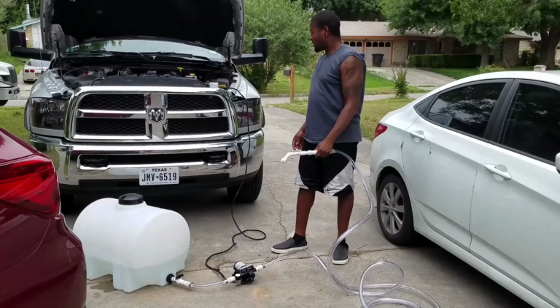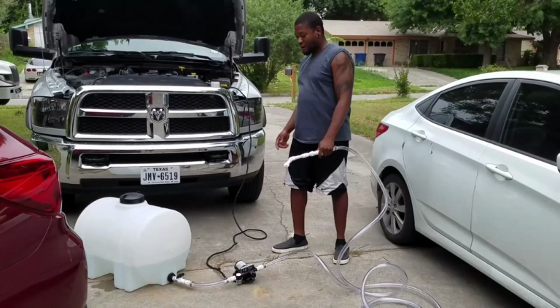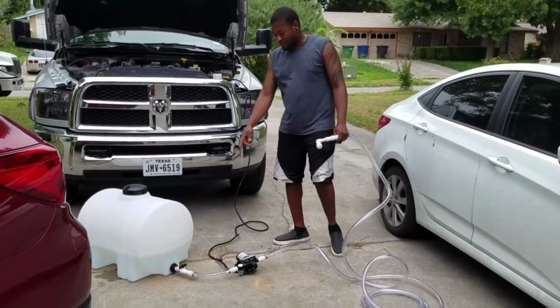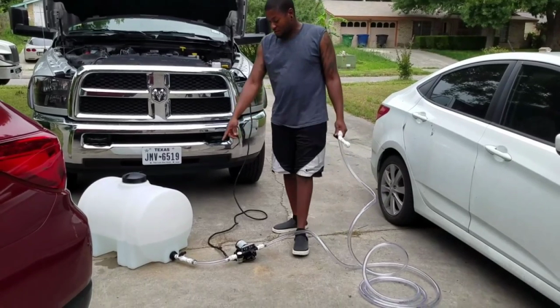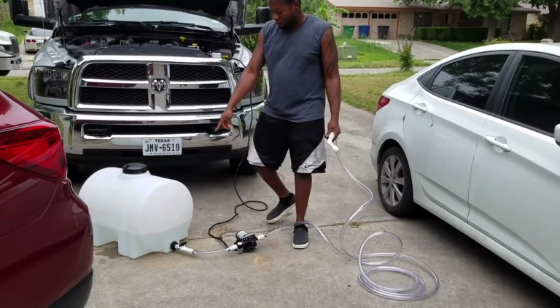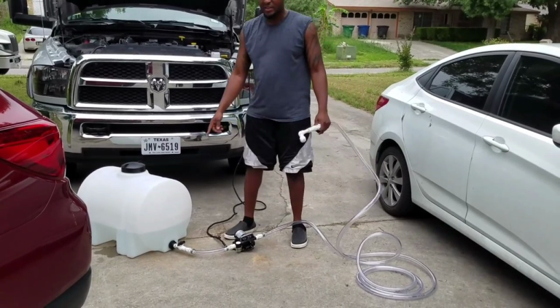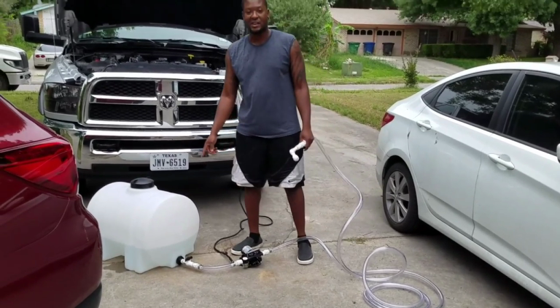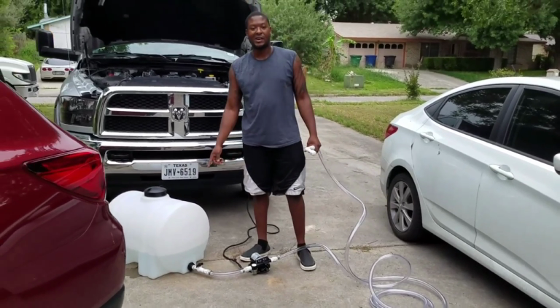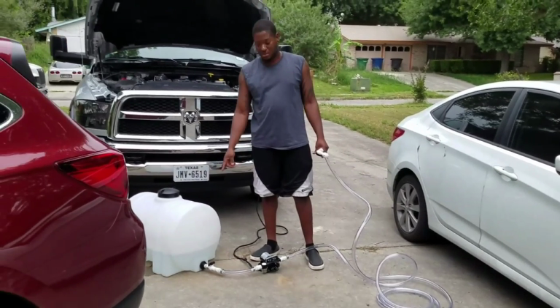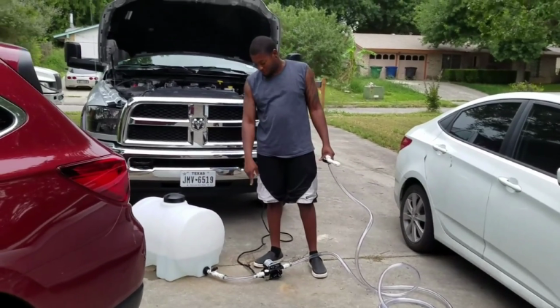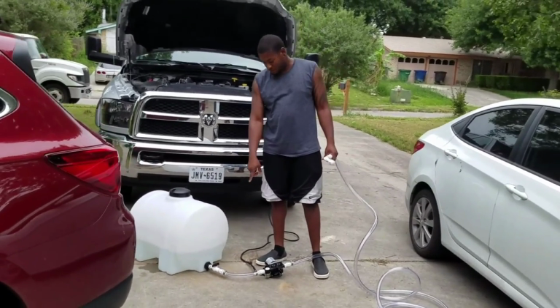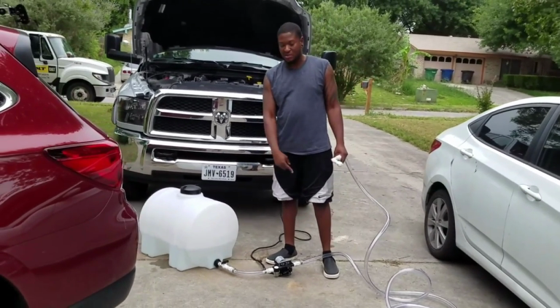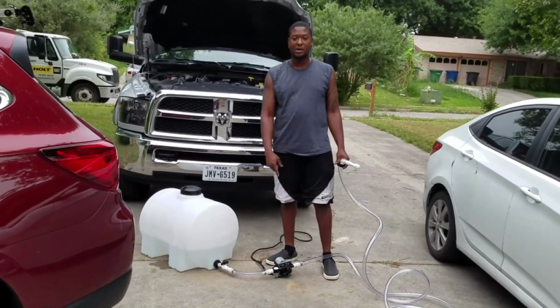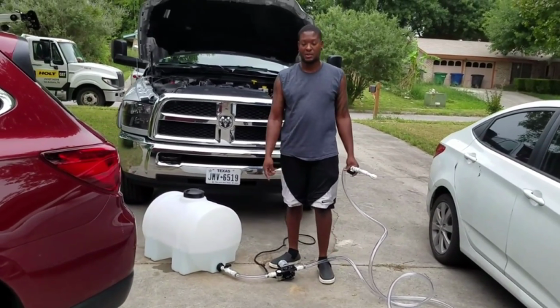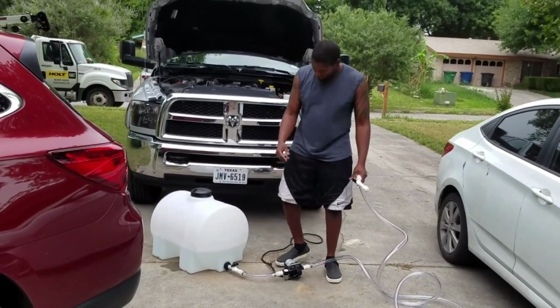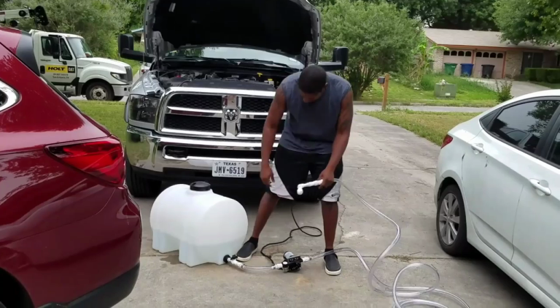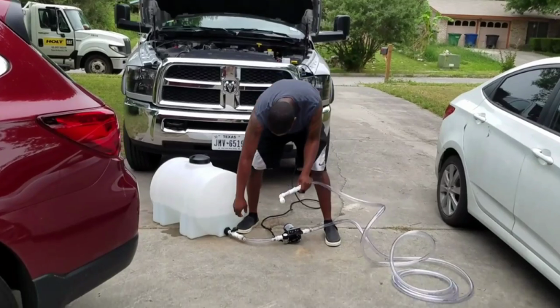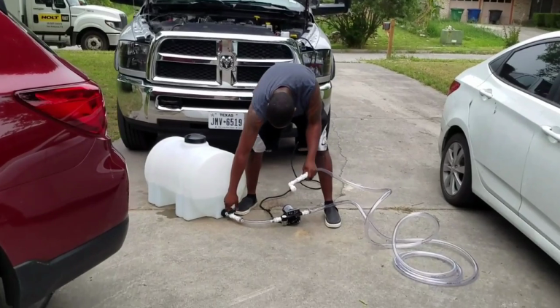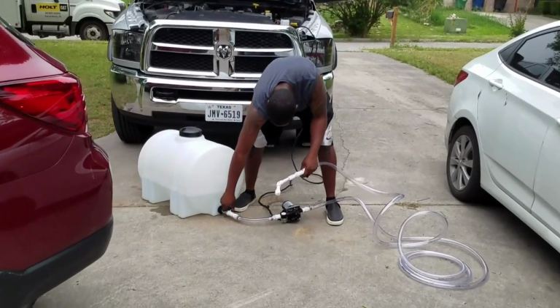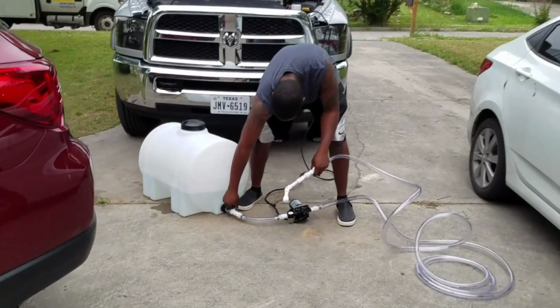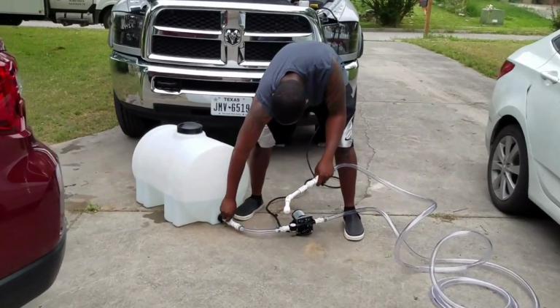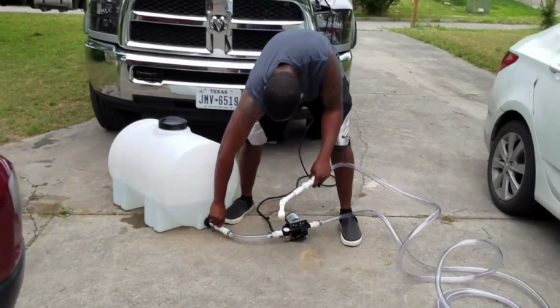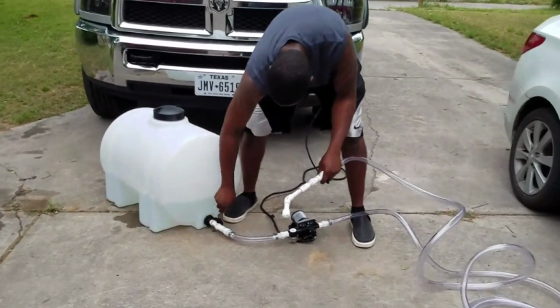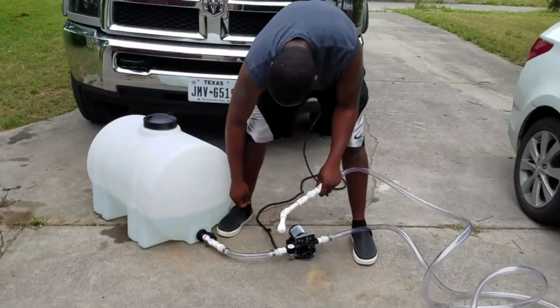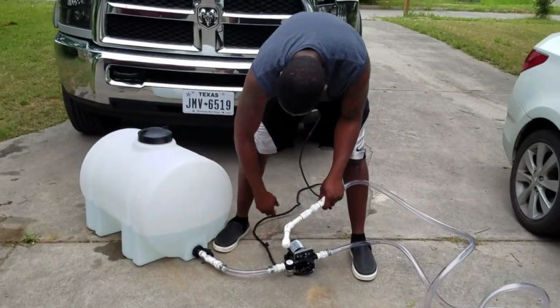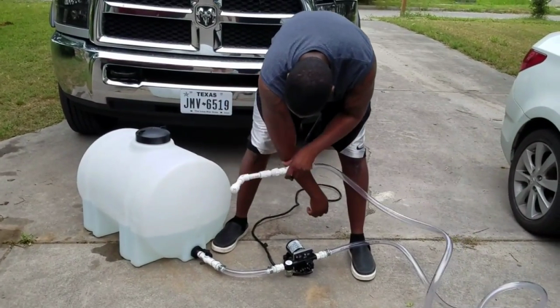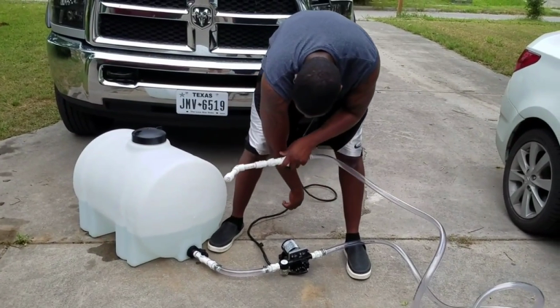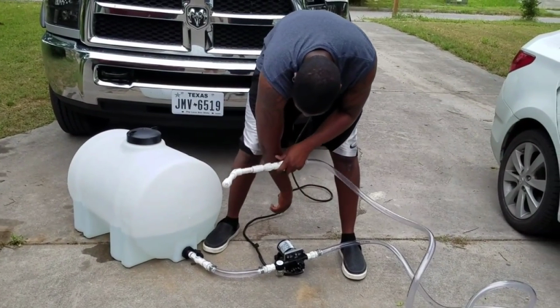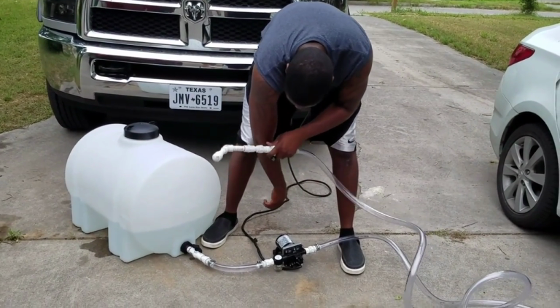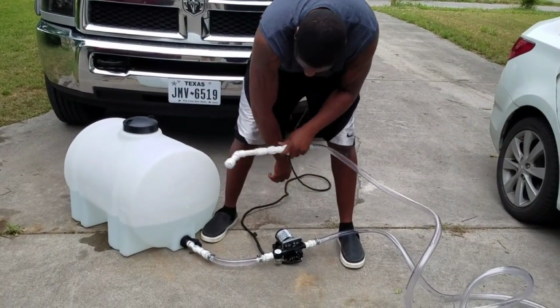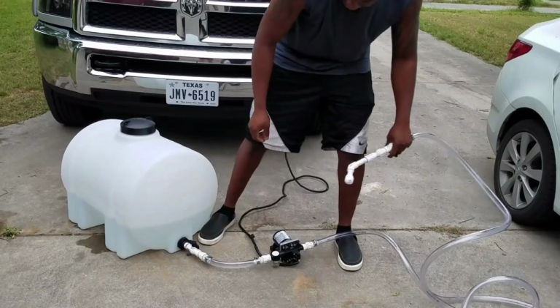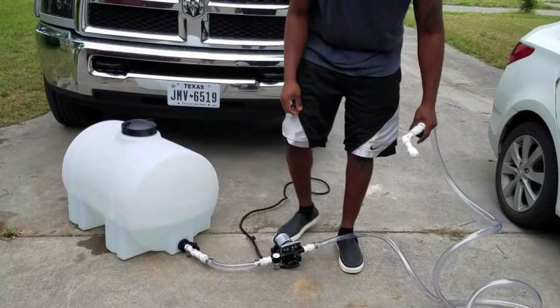I'm about to put water in the tank. I'm going to see if it's going to leak going to the pump, so I'm going to open up this valve right here, get some water flow out, and prime the pump.